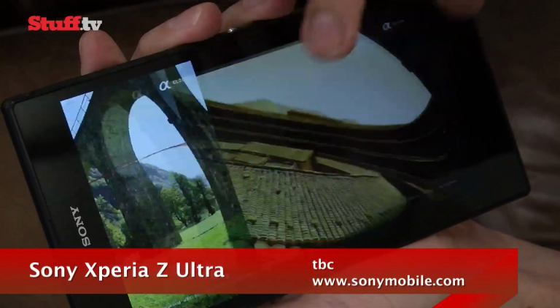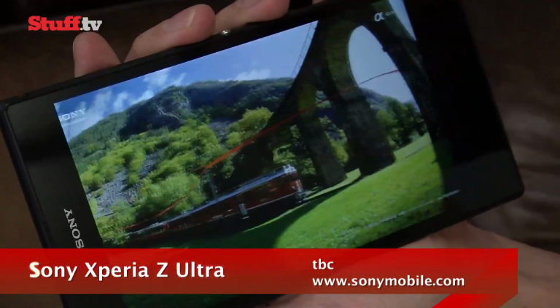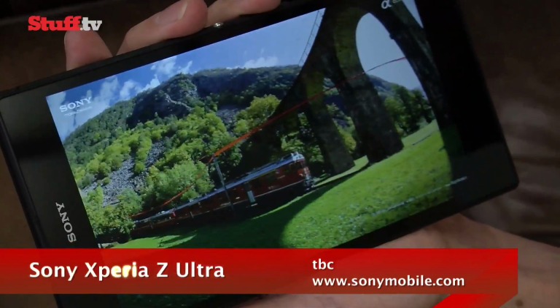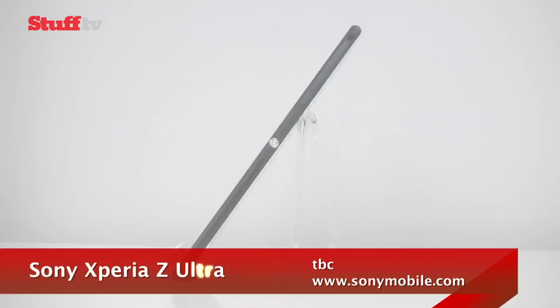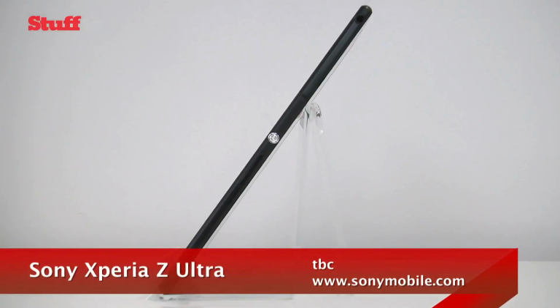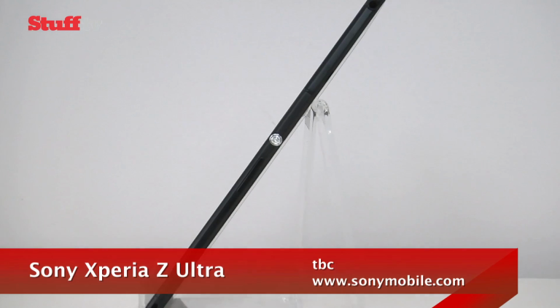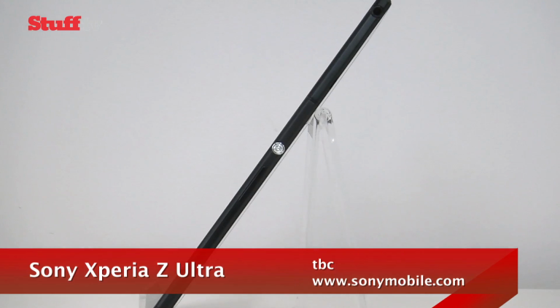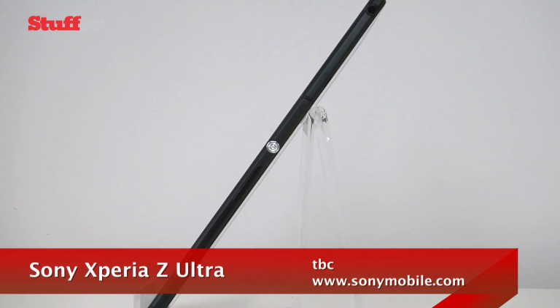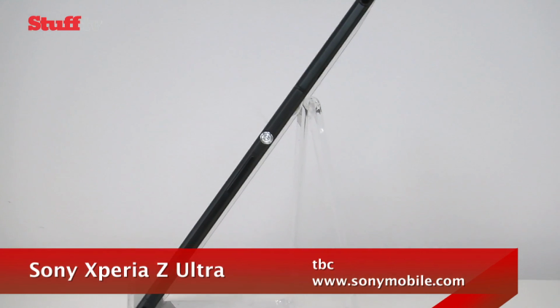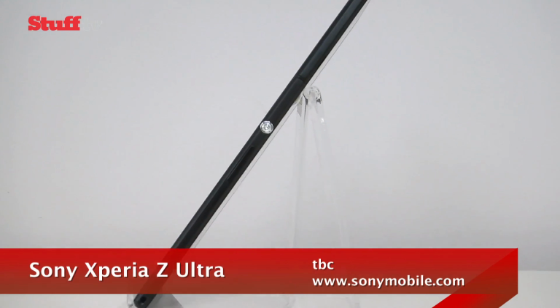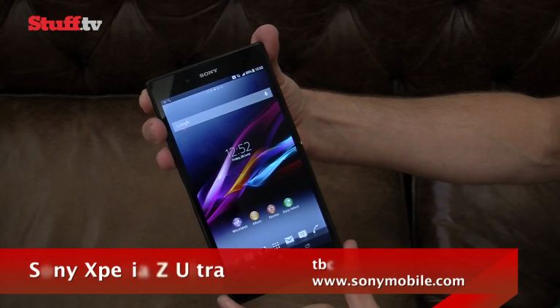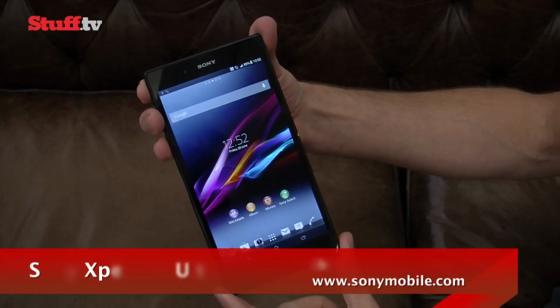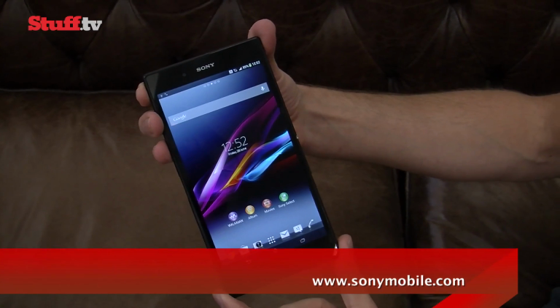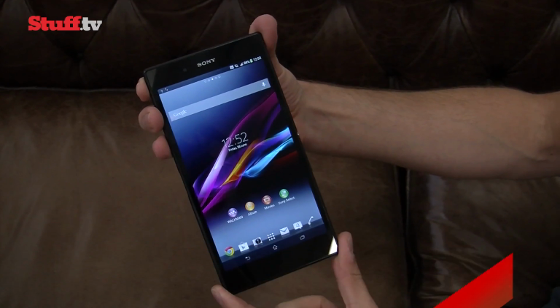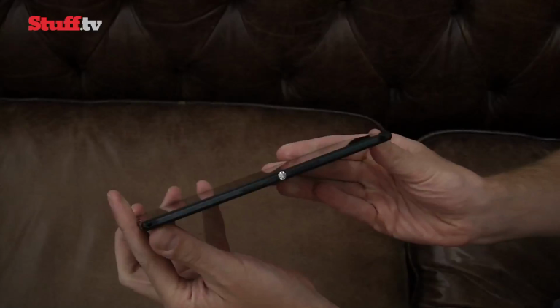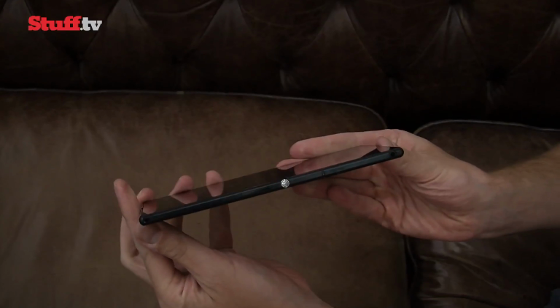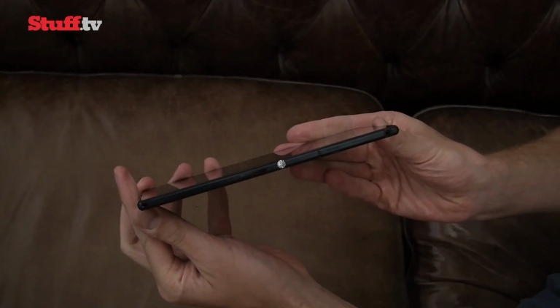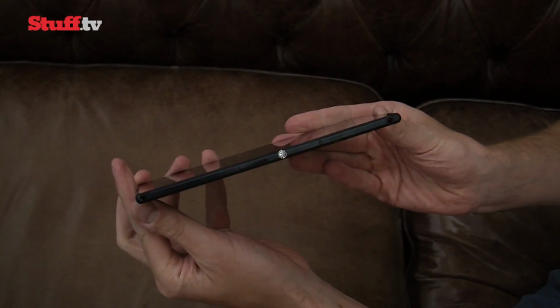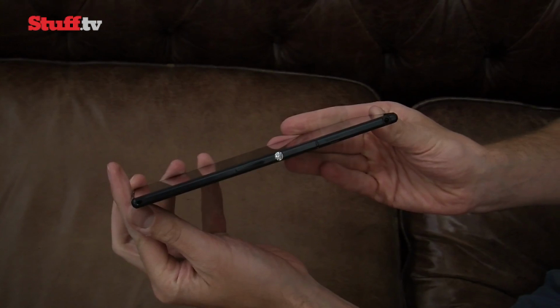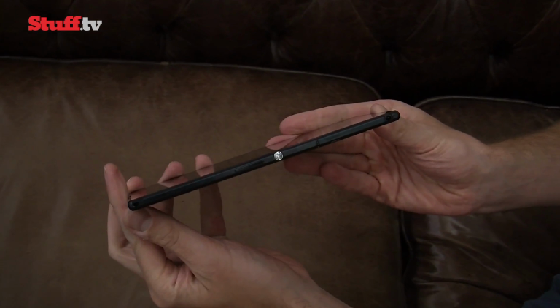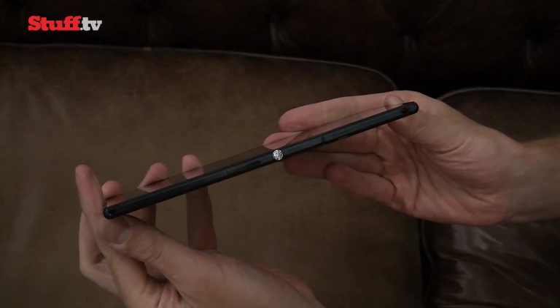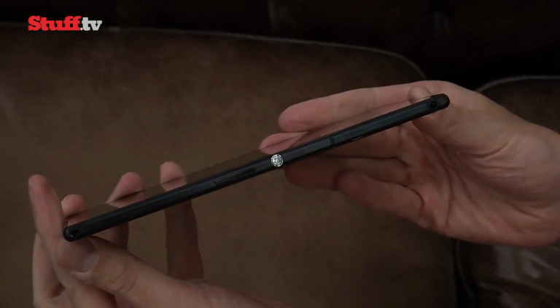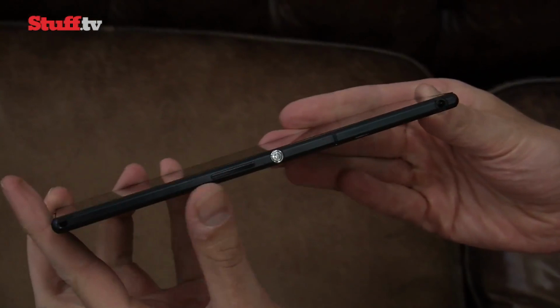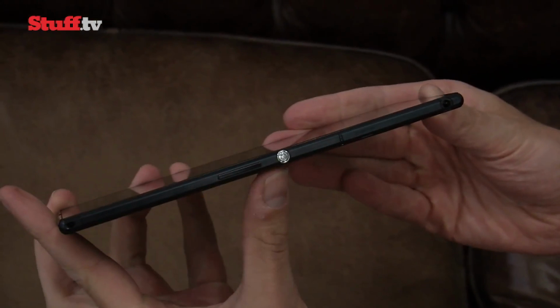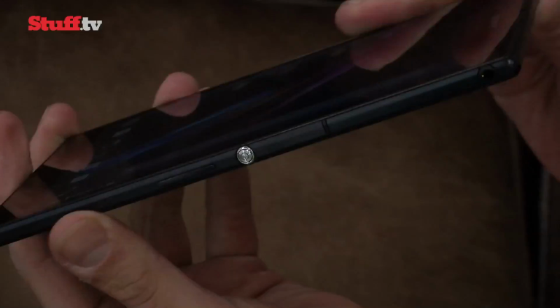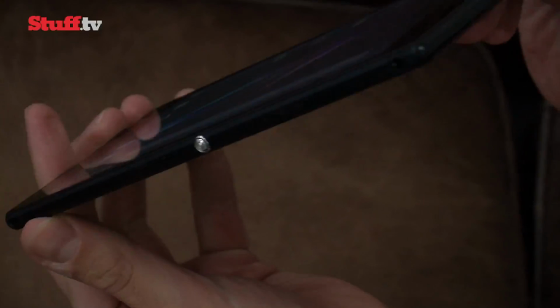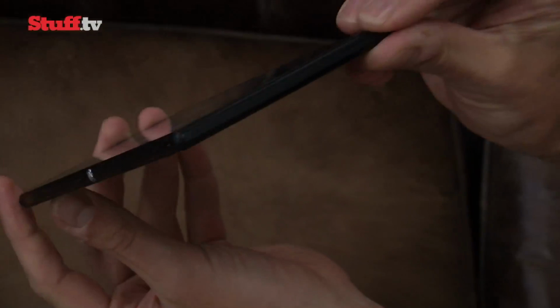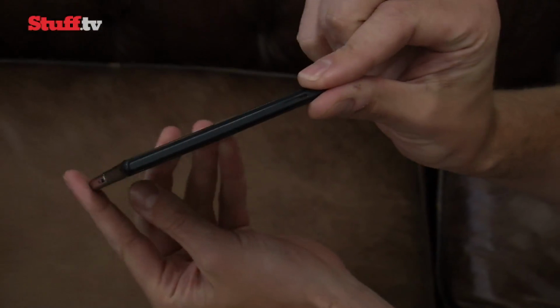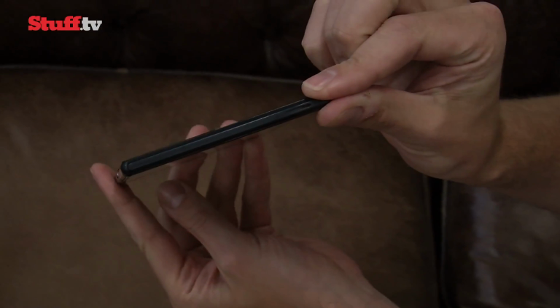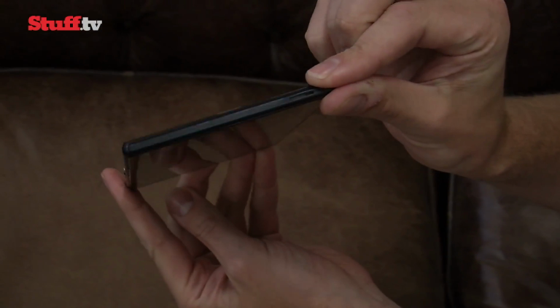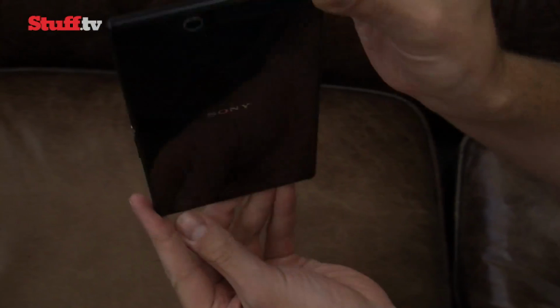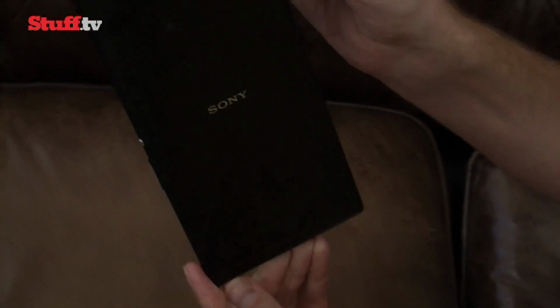It's the slimmest large-screened handset out there at 6.5mm thick, and the result is something that feels solid and quite comfortable in the hand, thanks to its quality aluminium tempered glass body and that skinny physique.